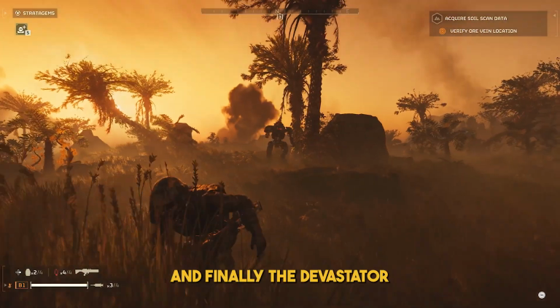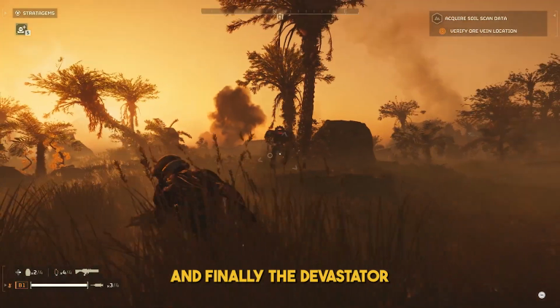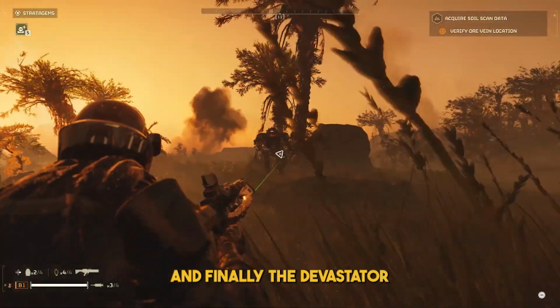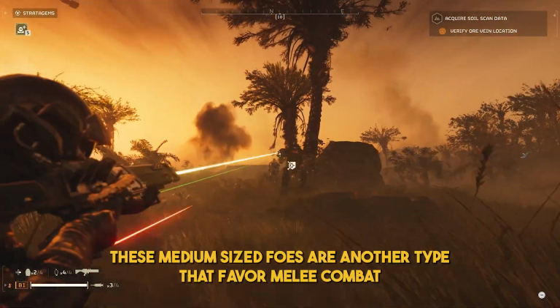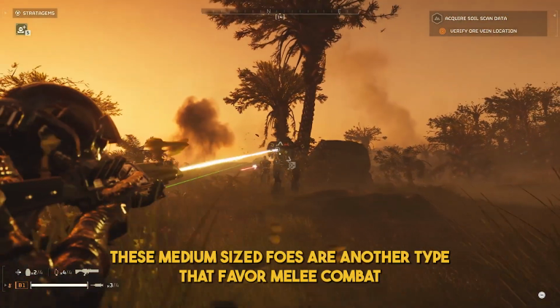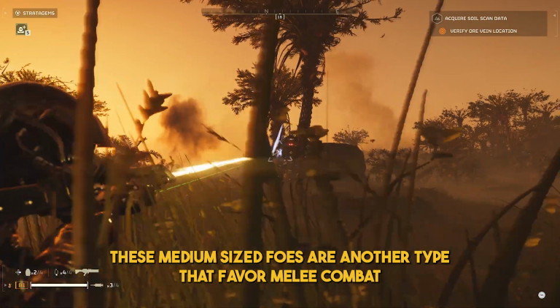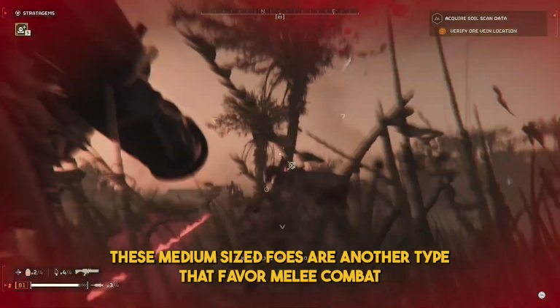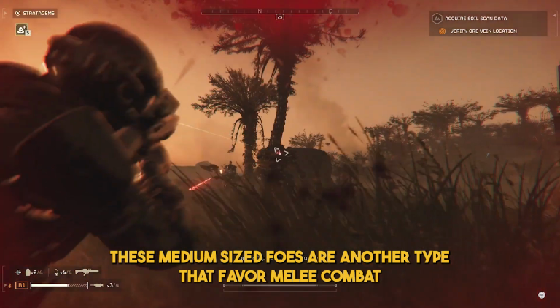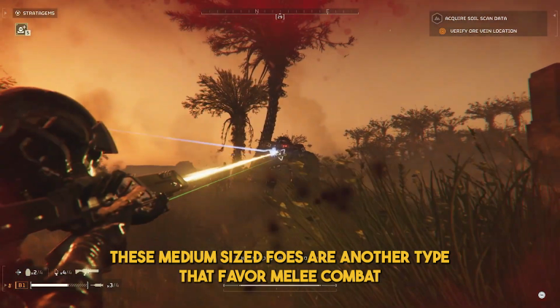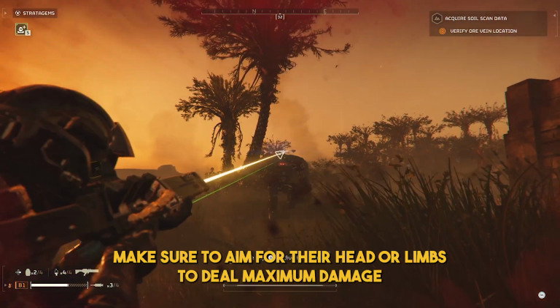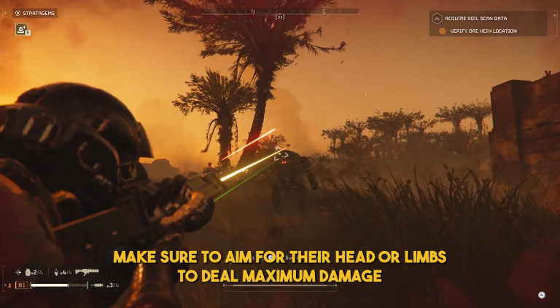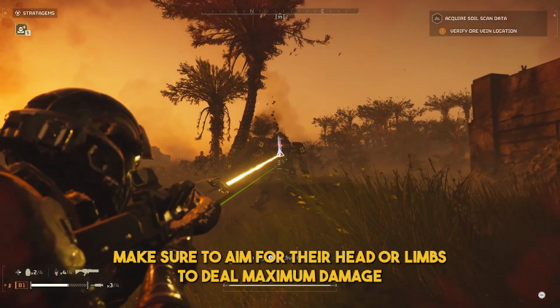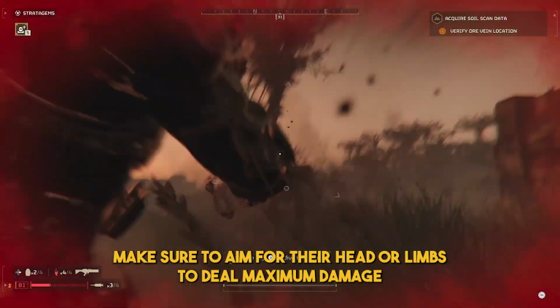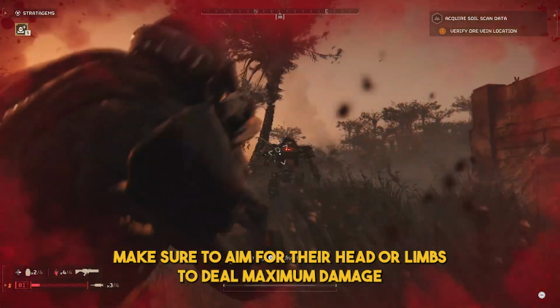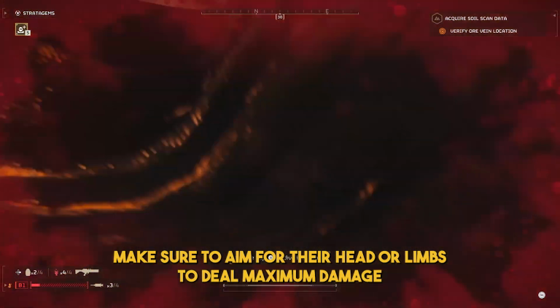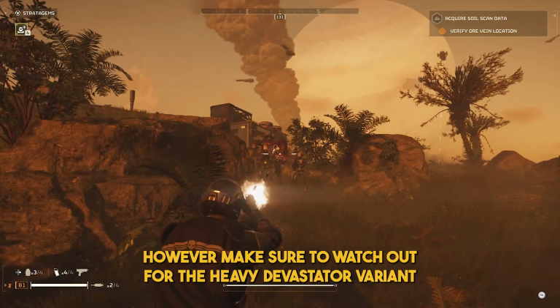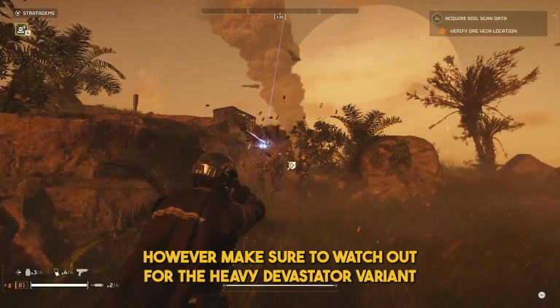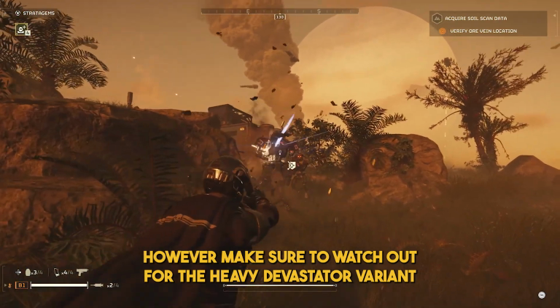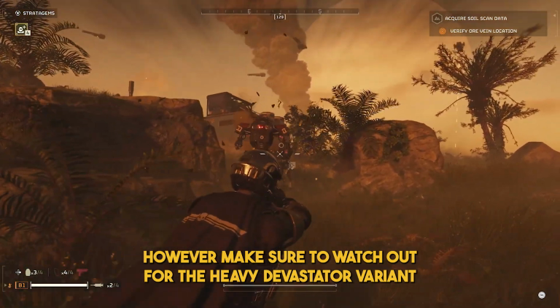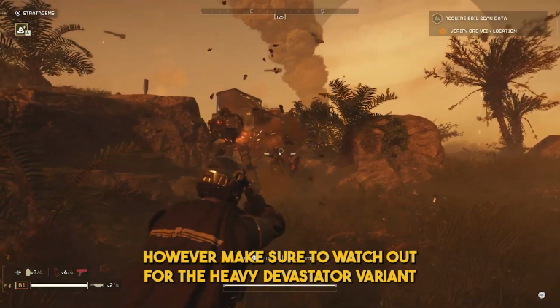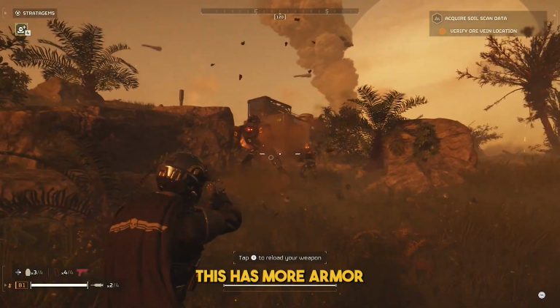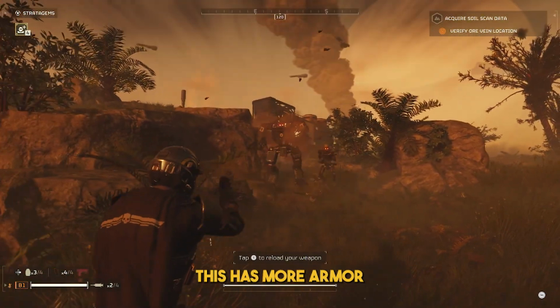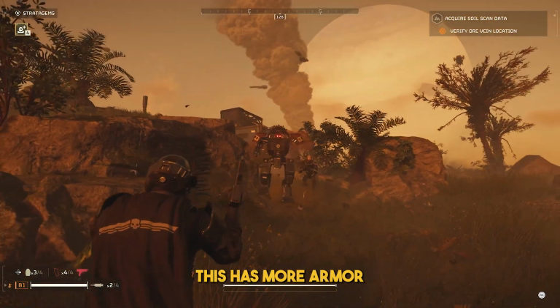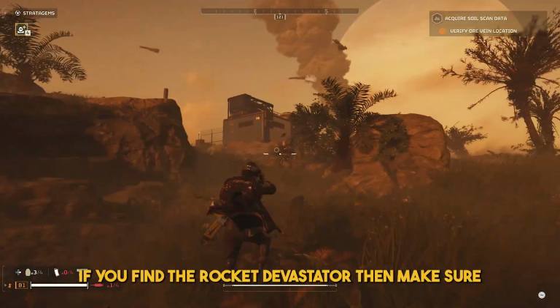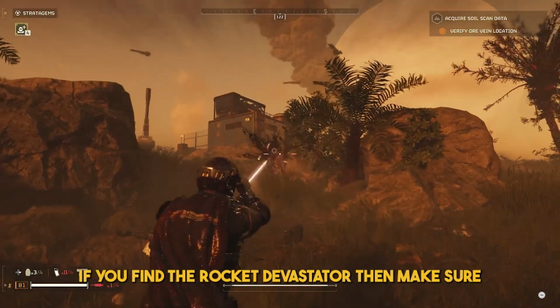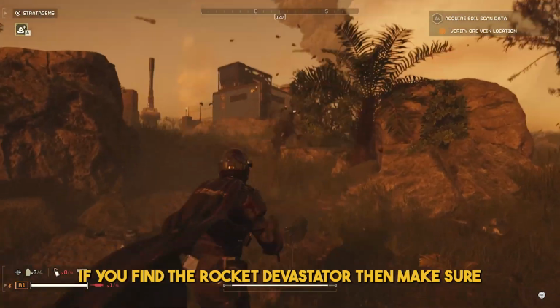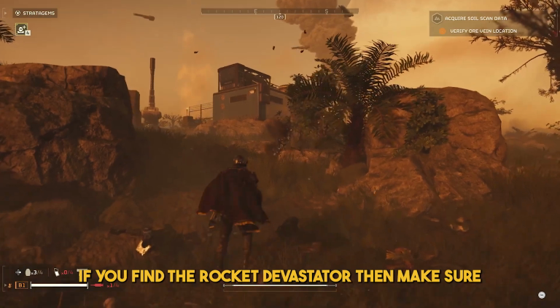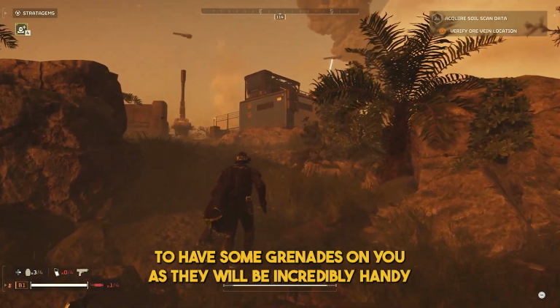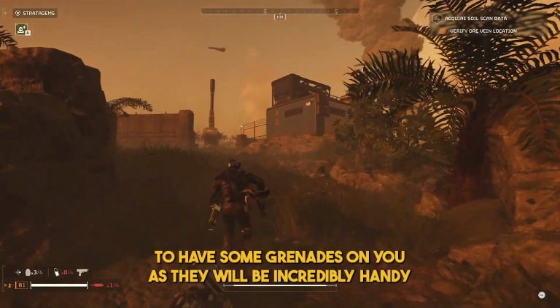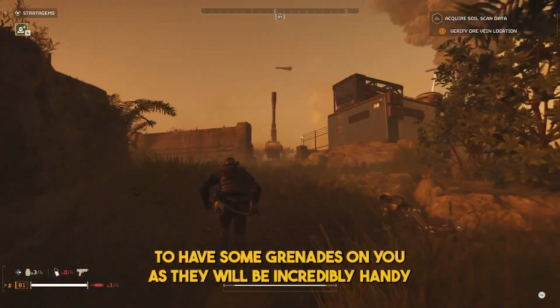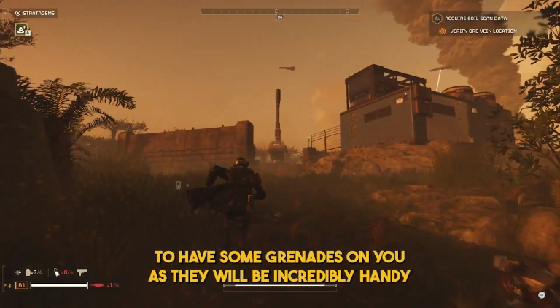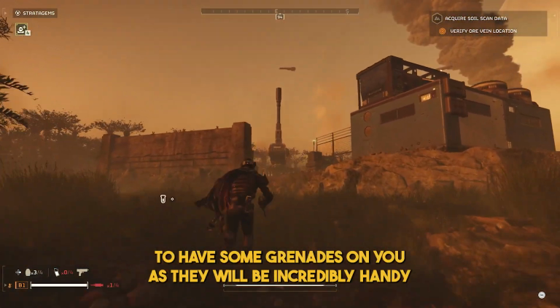Finally, the Devastator. These medium-sized foes favor melee combat — make sure to aim for their head or limbs to deal maximum damage. Watch out for the Heavy Devastator variant, which has more armor. If you encounter the Rocket Devastator, make sure to have some grenades on you as they will be incredibly handy.